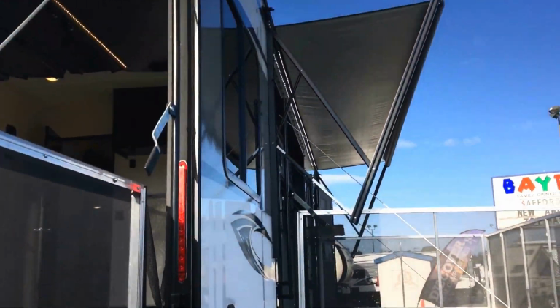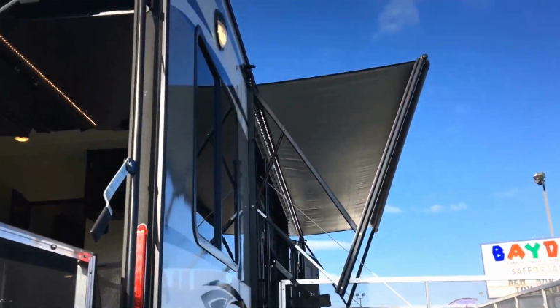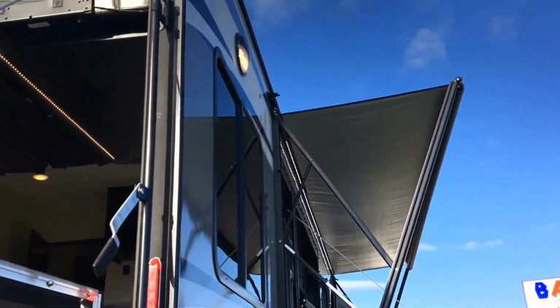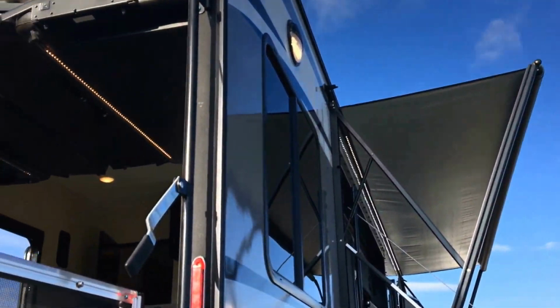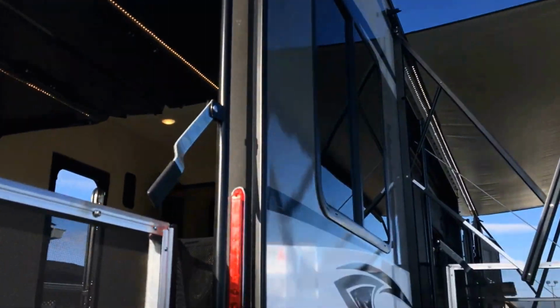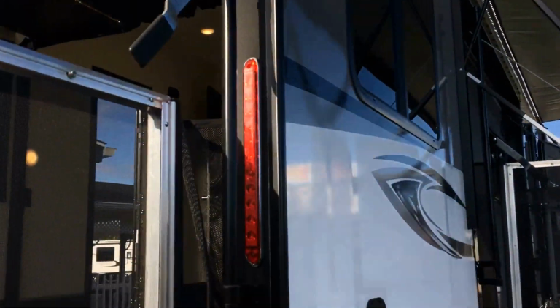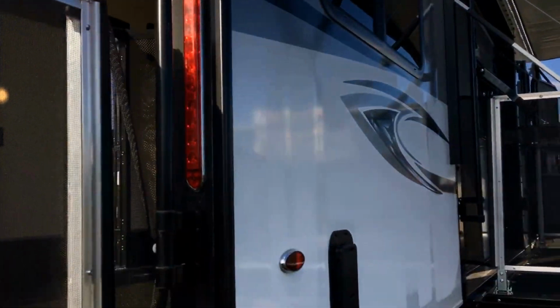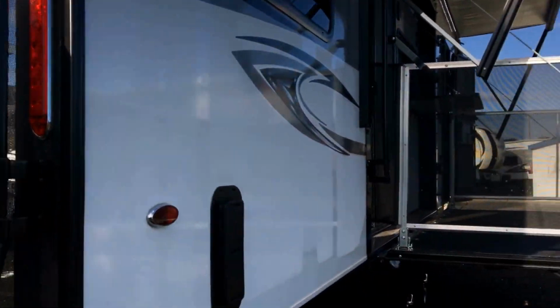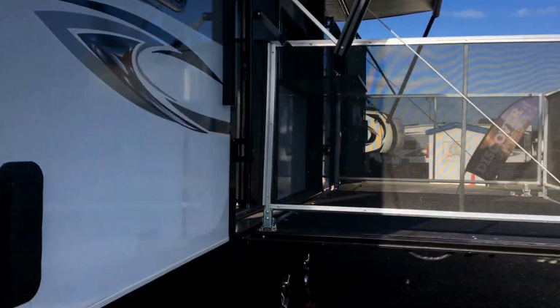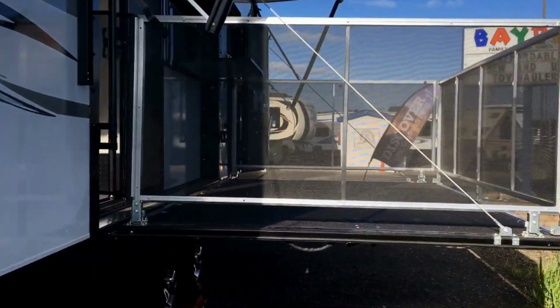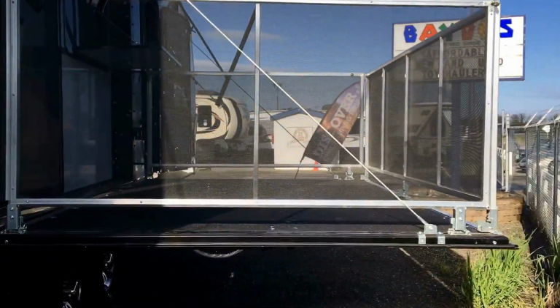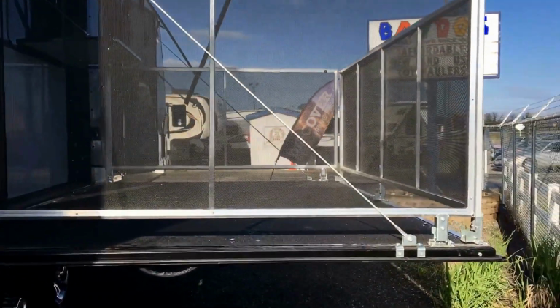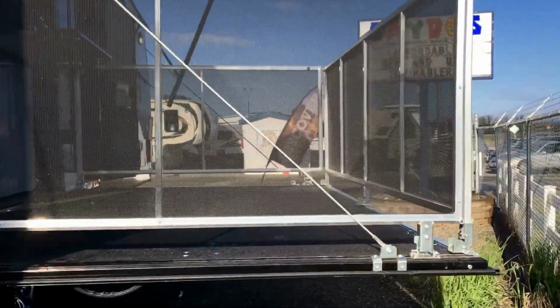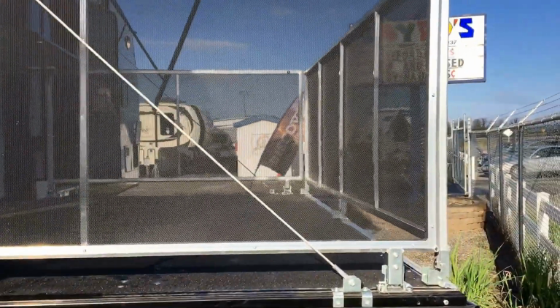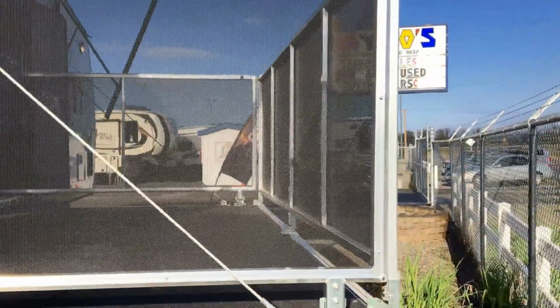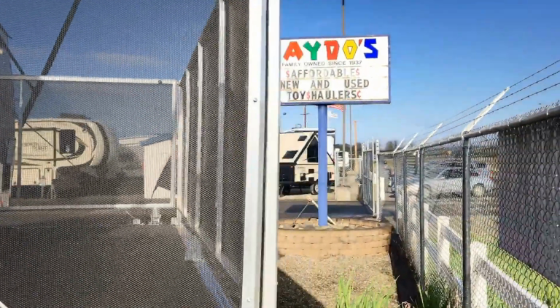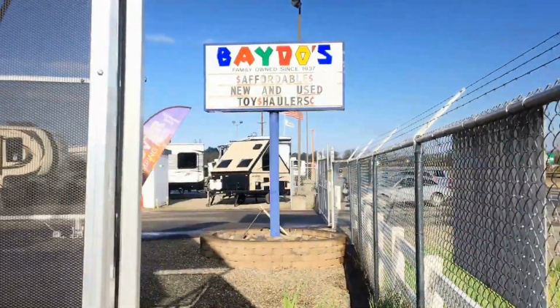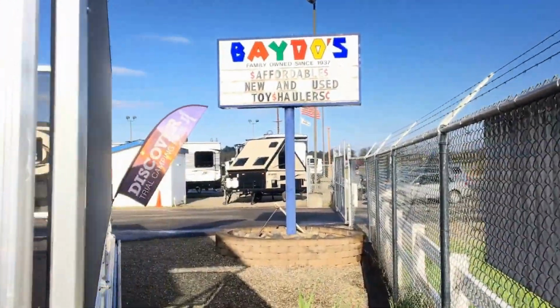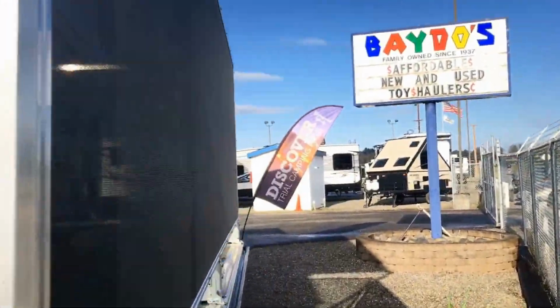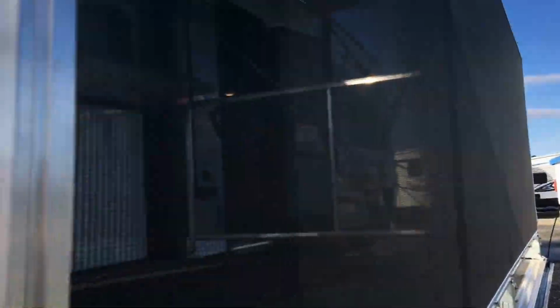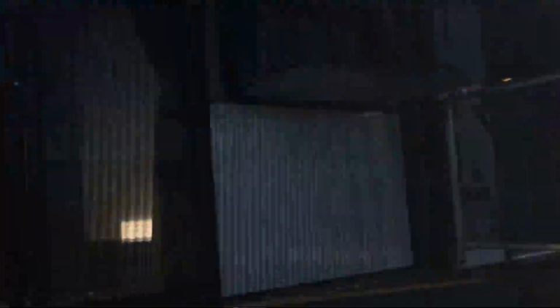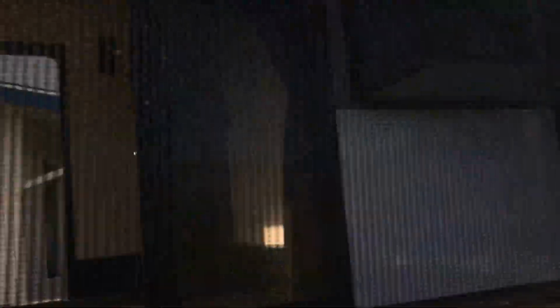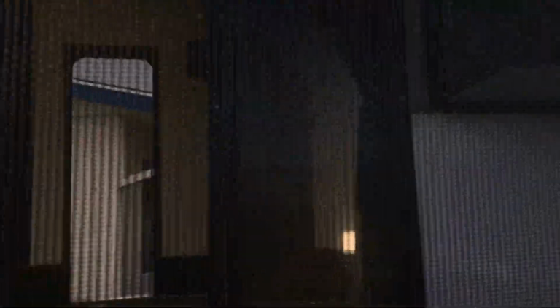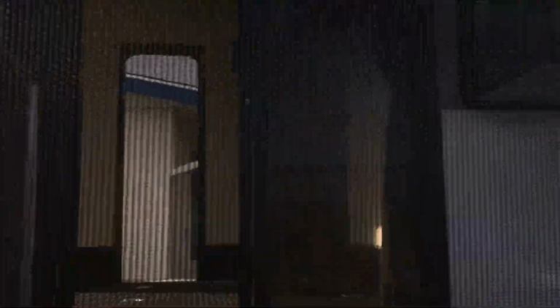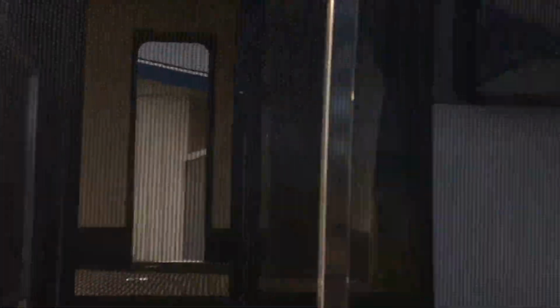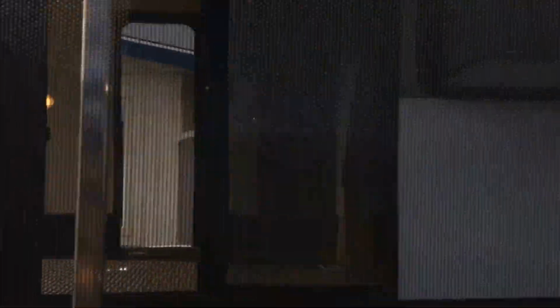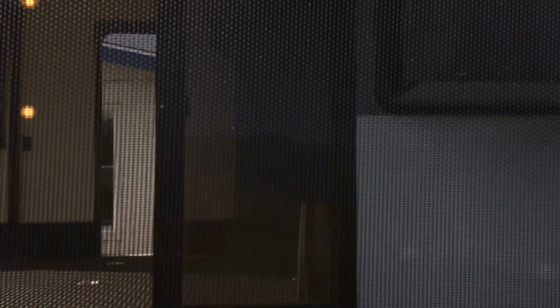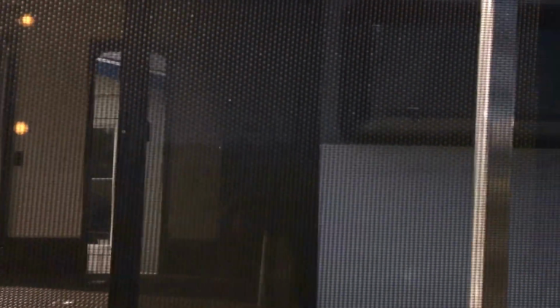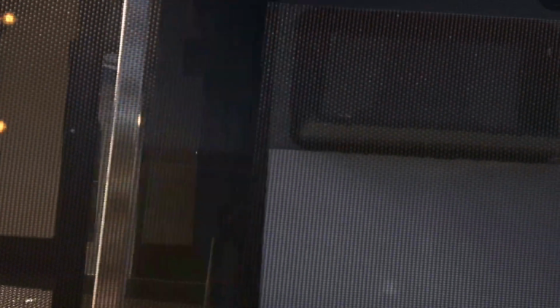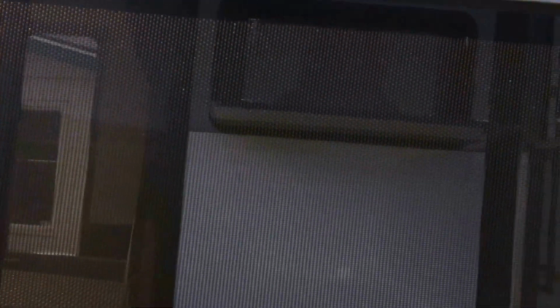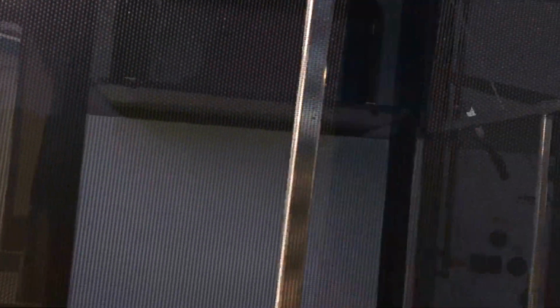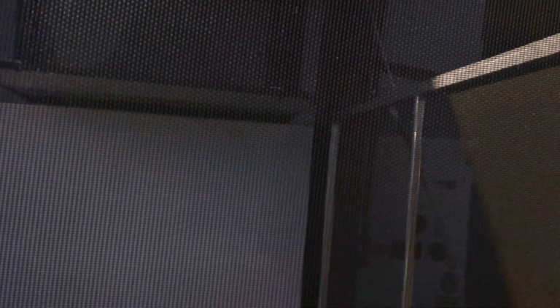It has an electric awning with an LED light strip, exterior TV, and a sliding glass door to enter into your RV from the ramp door.